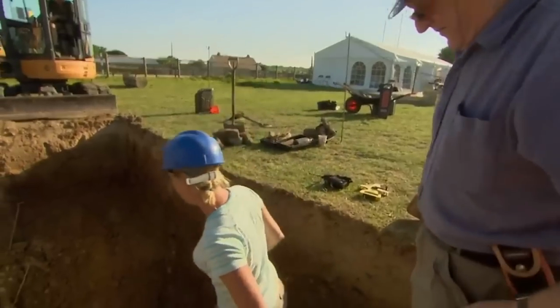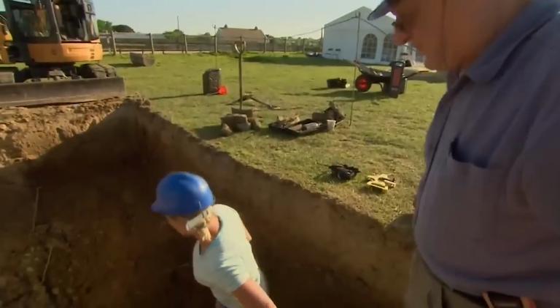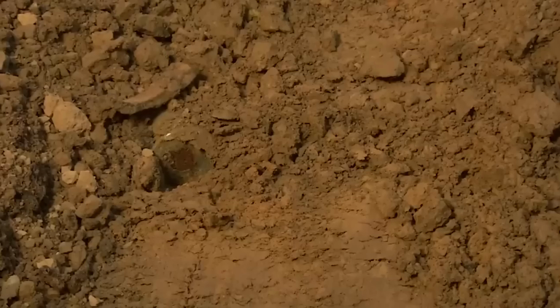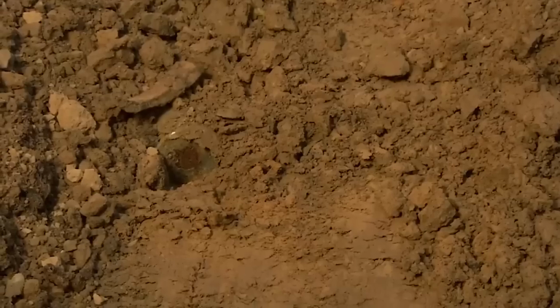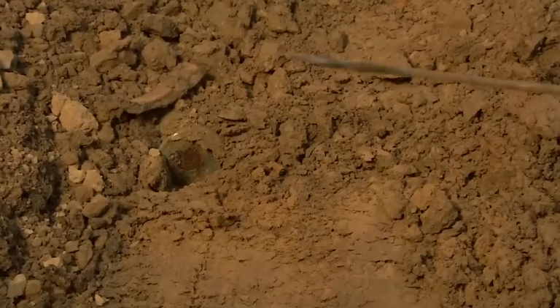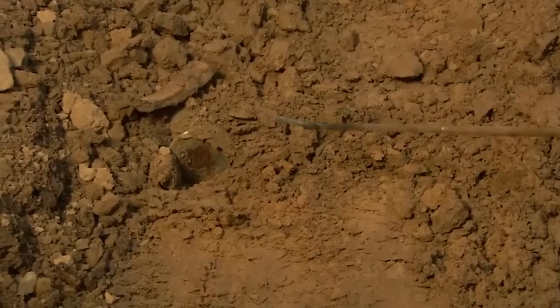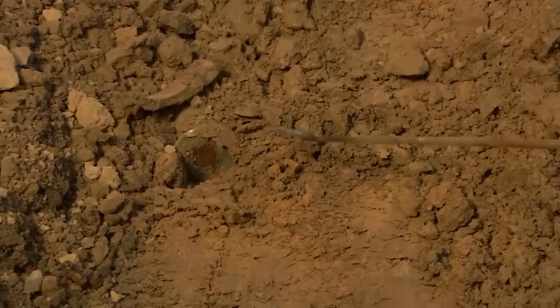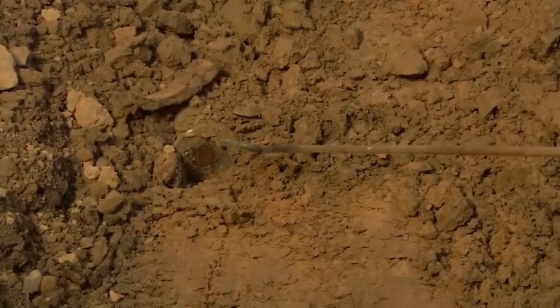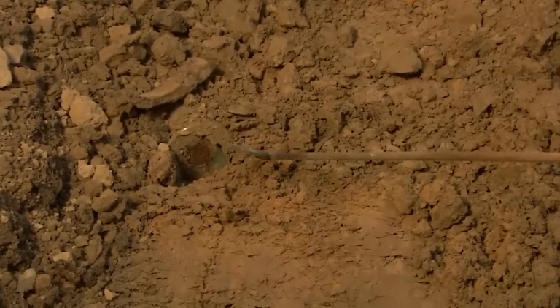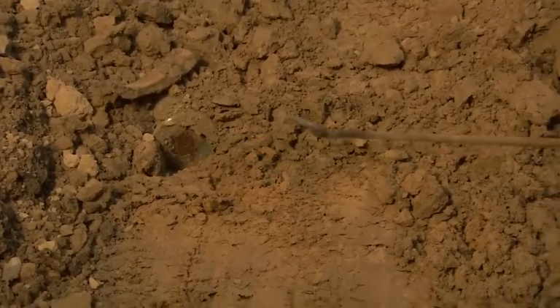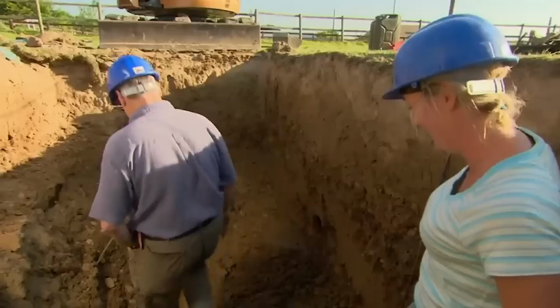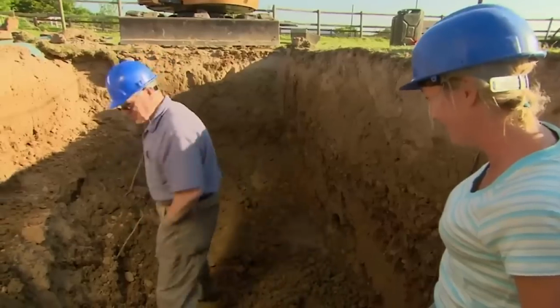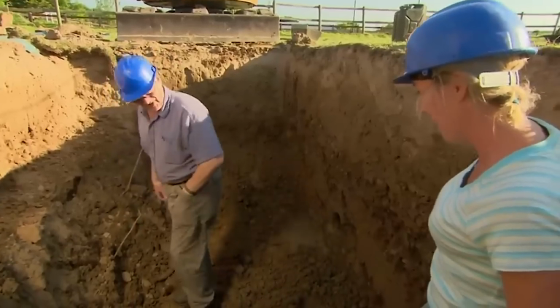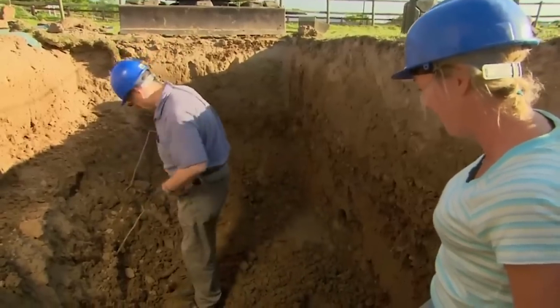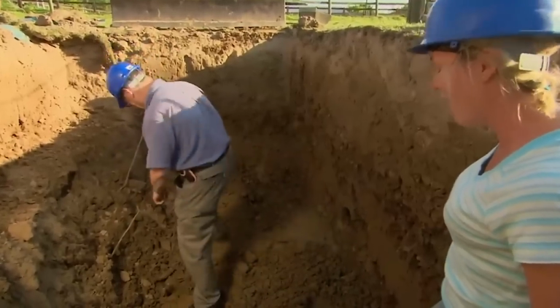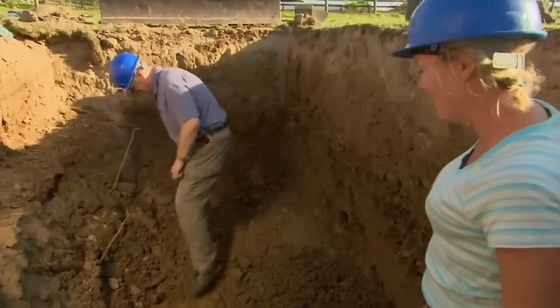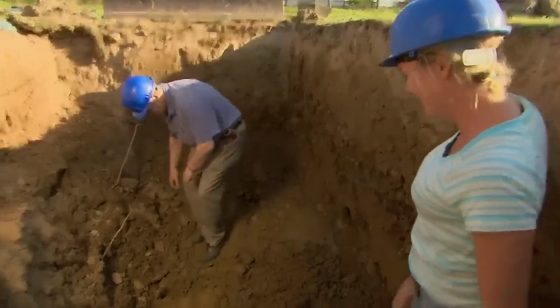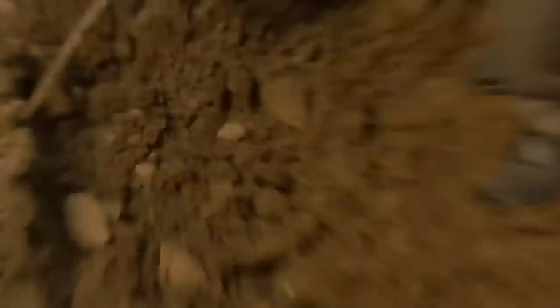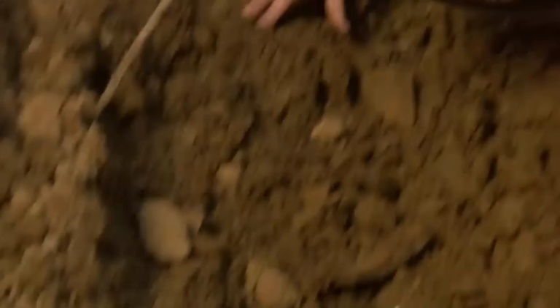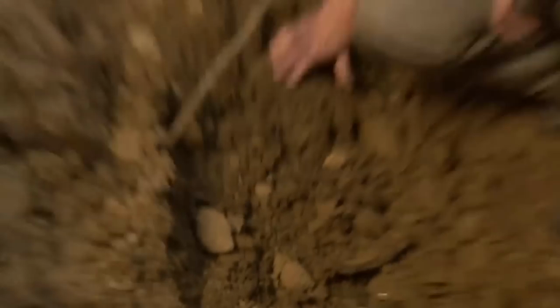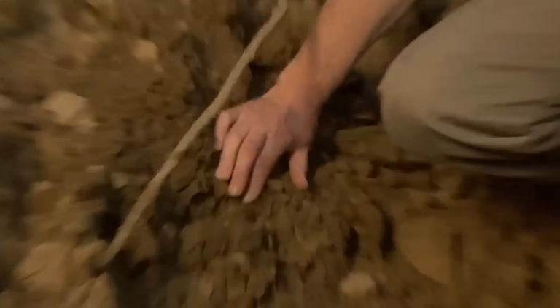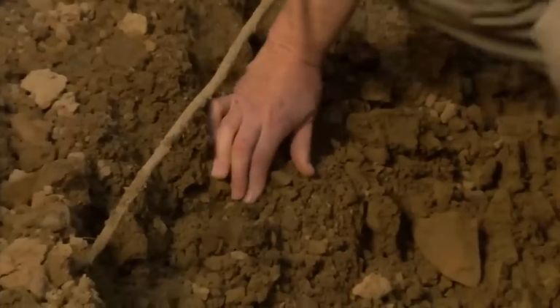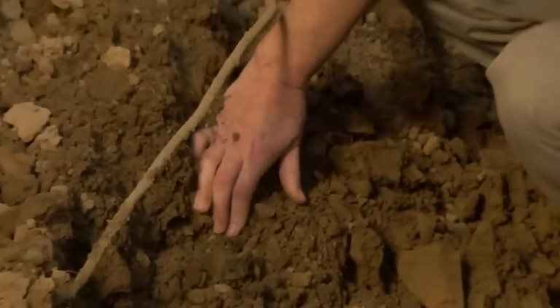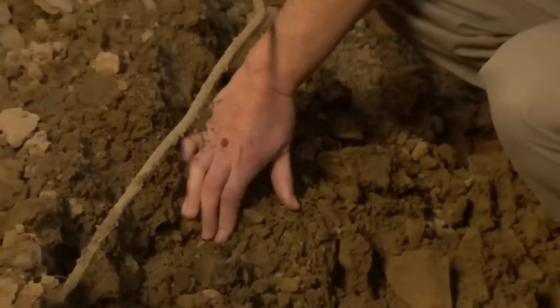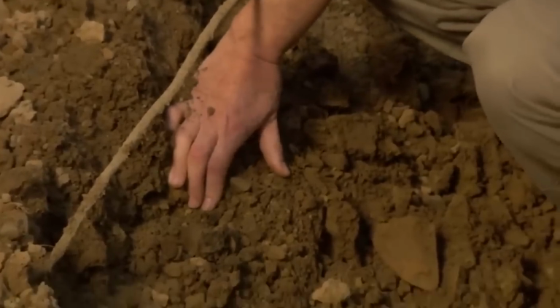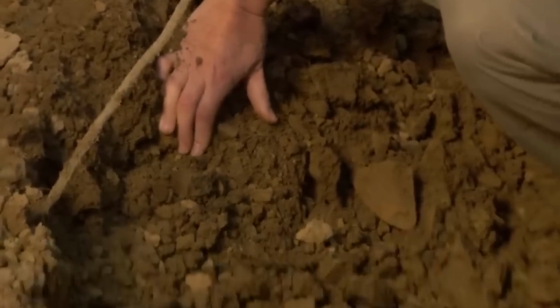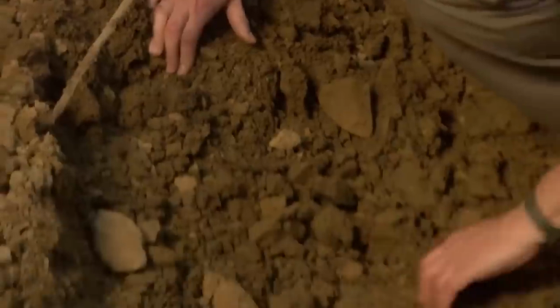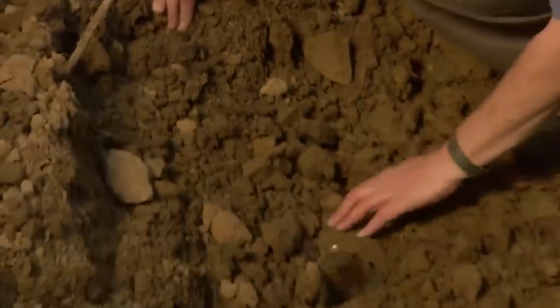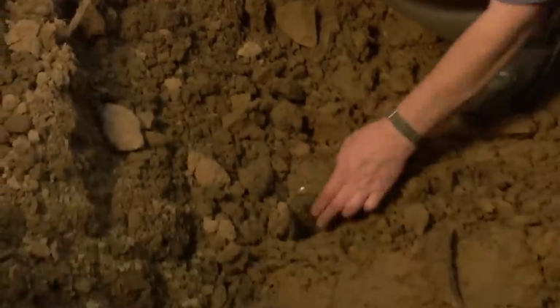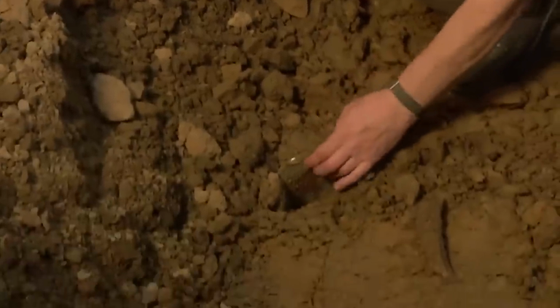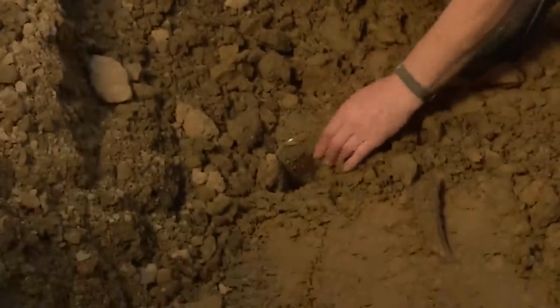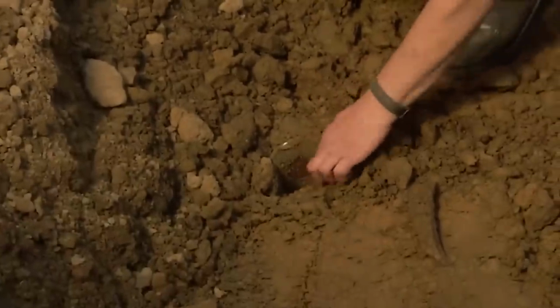It's the afternoon of day two at our German anti-aircraft gun emplacement in Jersey, and it looks like we've just found a very unwelcome reminder of what this site was all about.